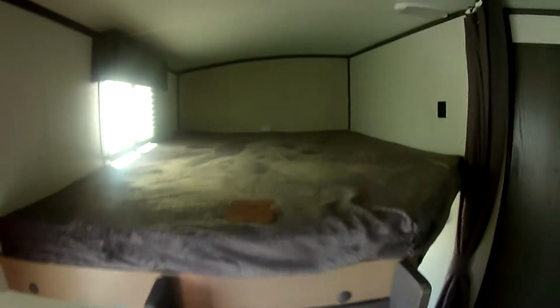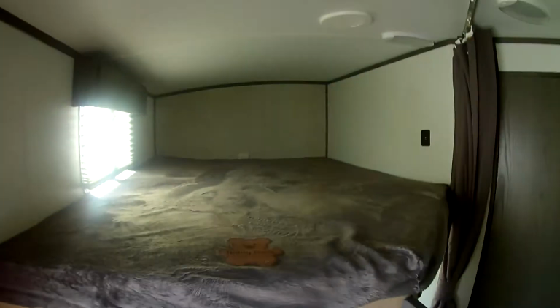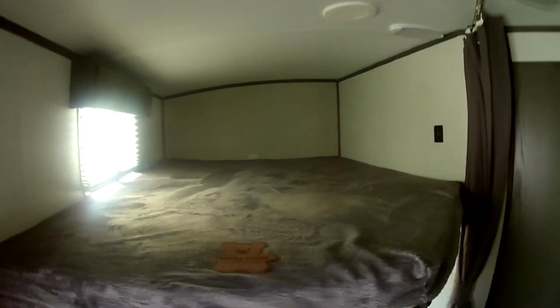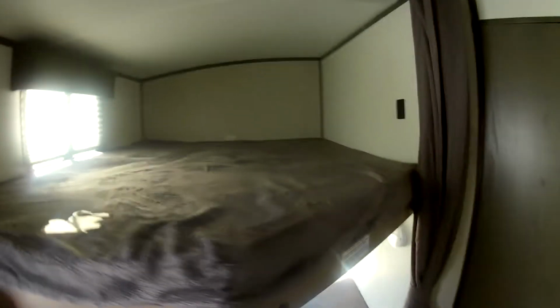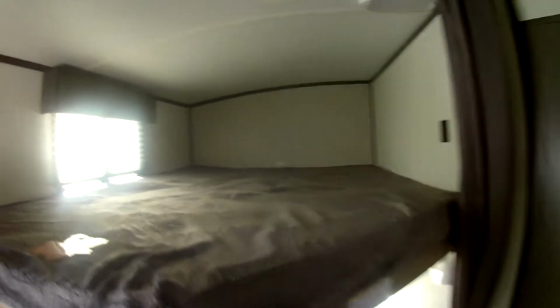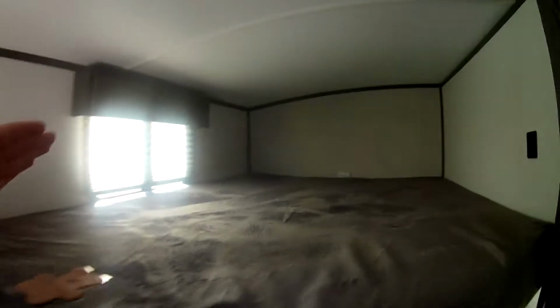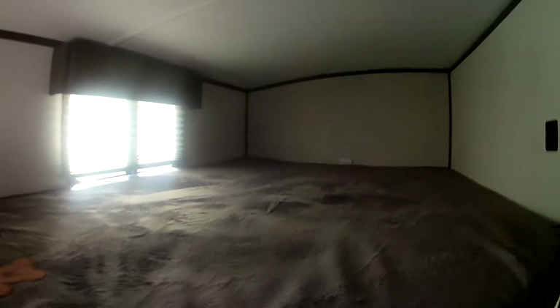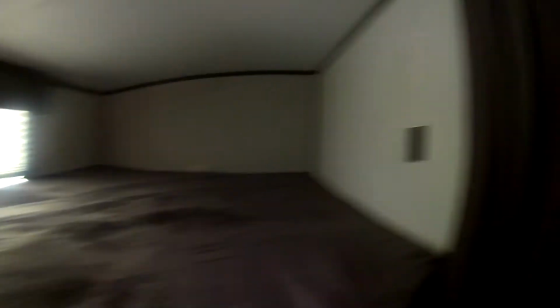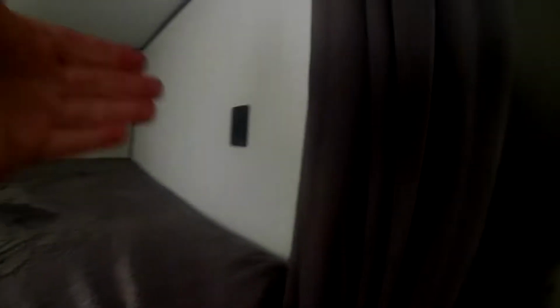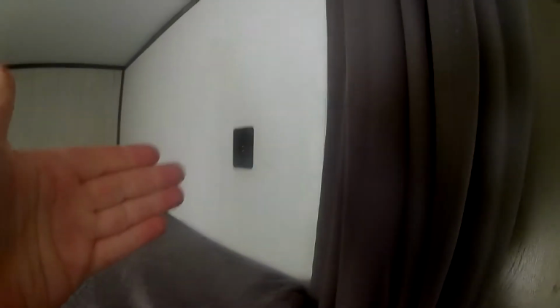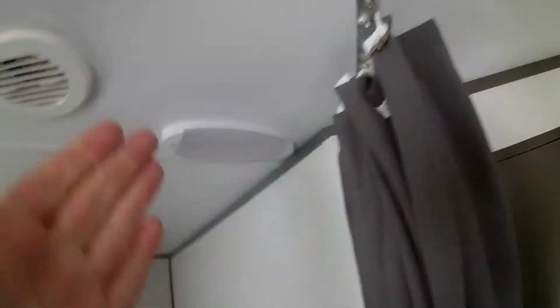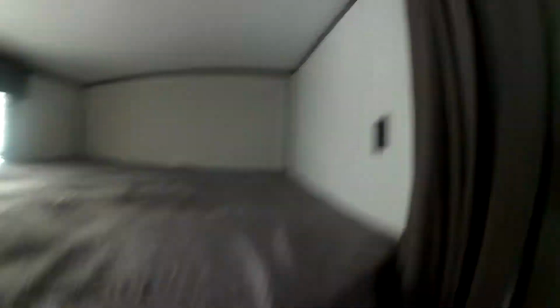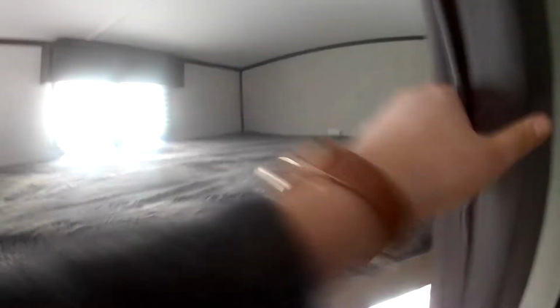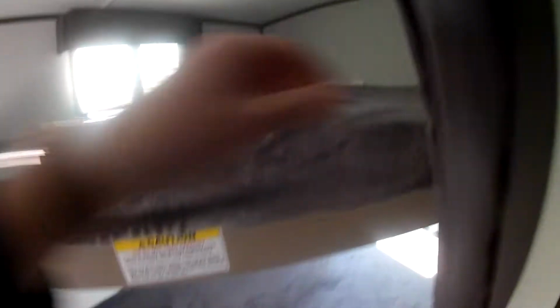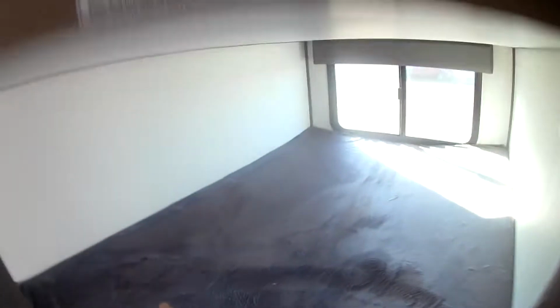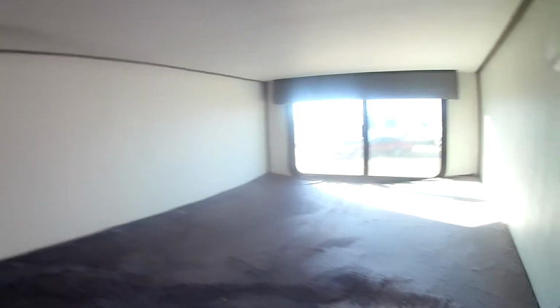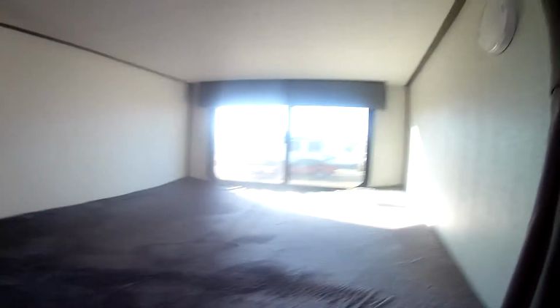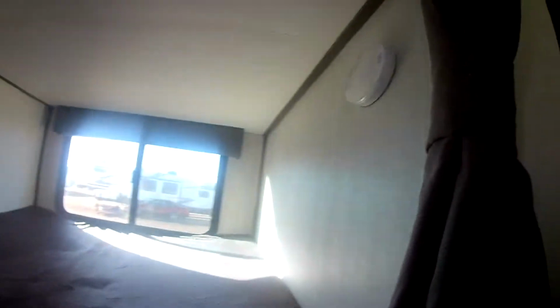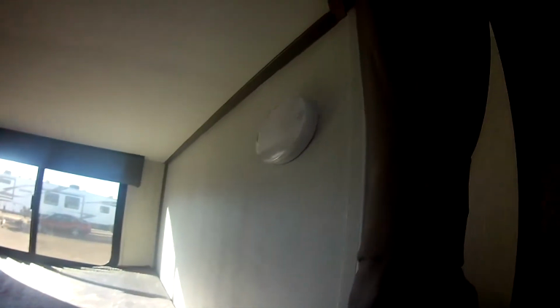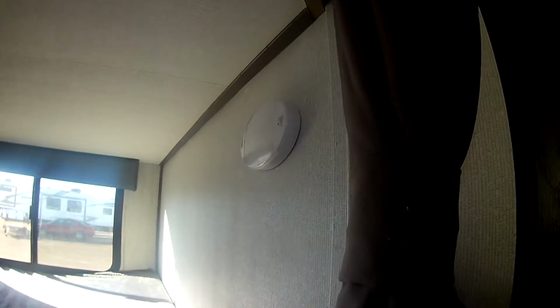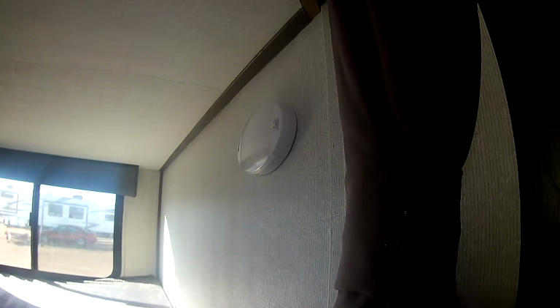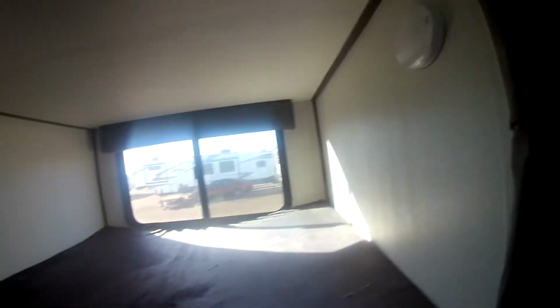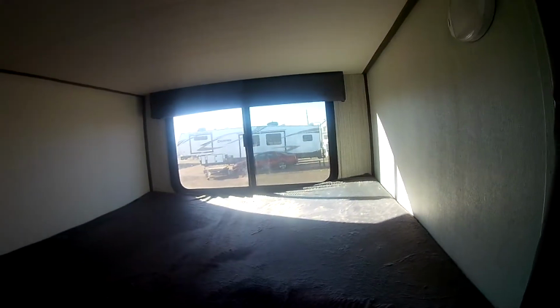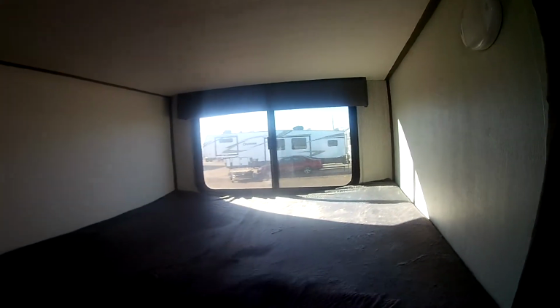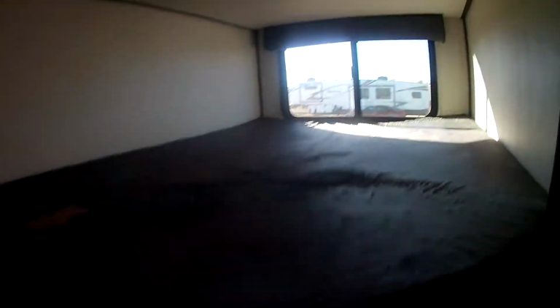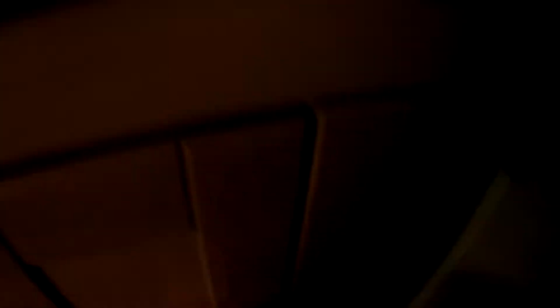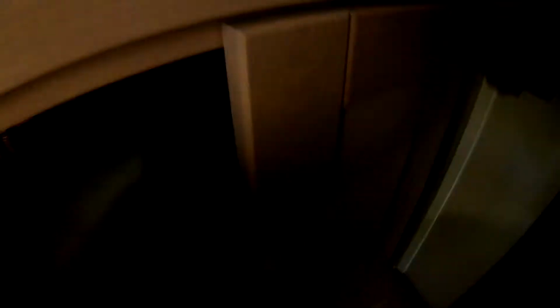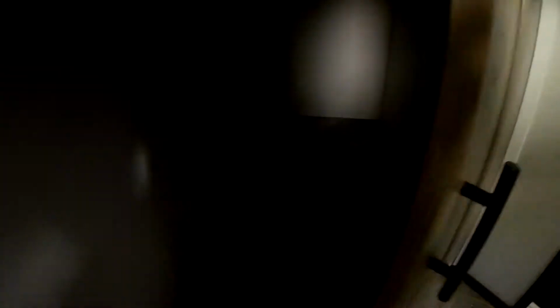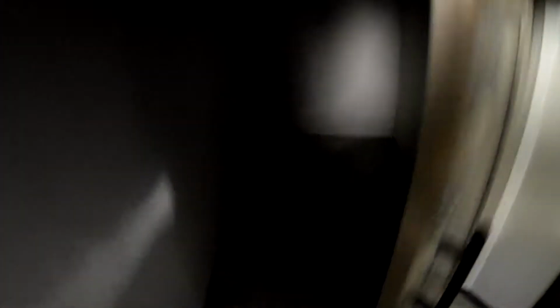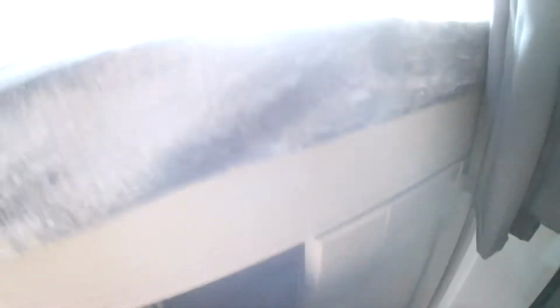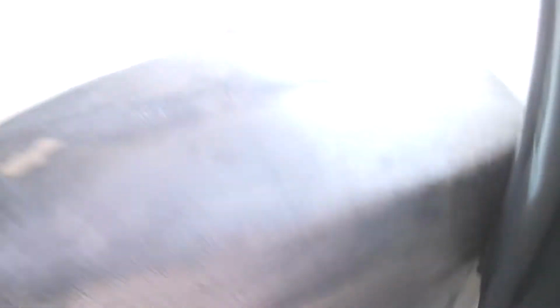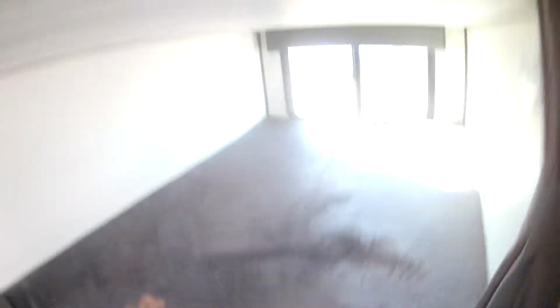Nice good-sized bunks. I love how they each have a window, a USB charger, and a light, plus a nice privacy curtain. The upper bunk also has a USB charger and light. Really good-sized window and some nice storage underneath that bunk.